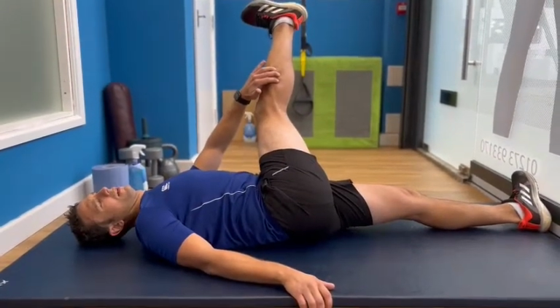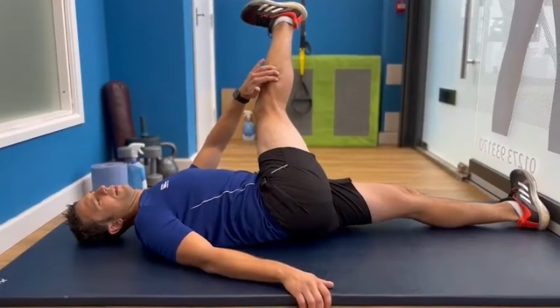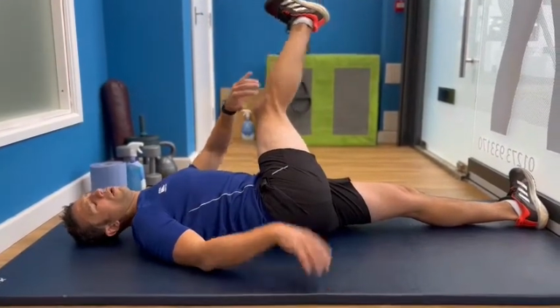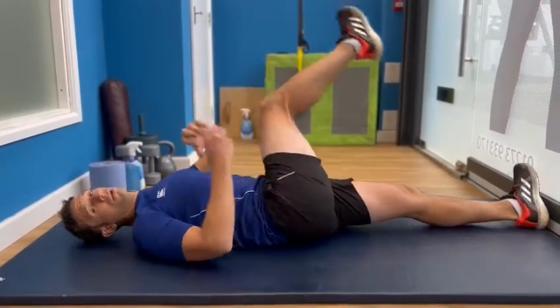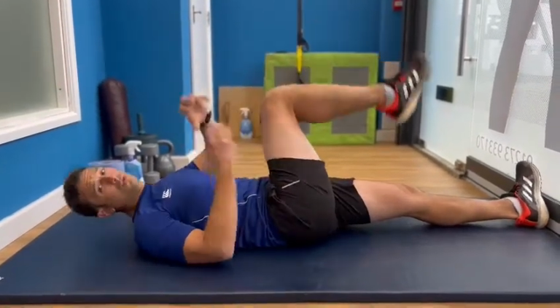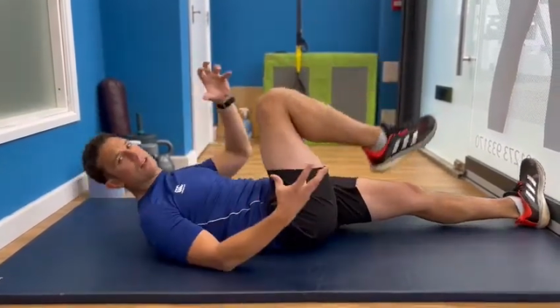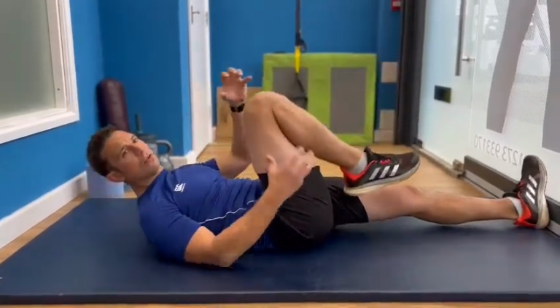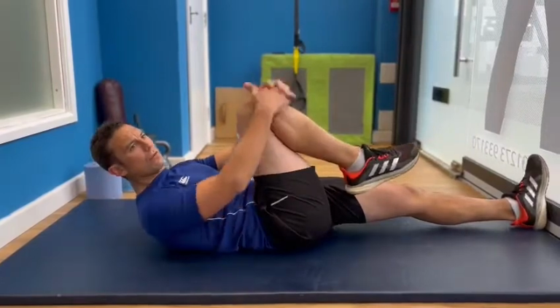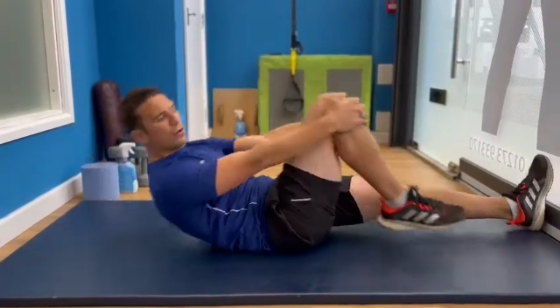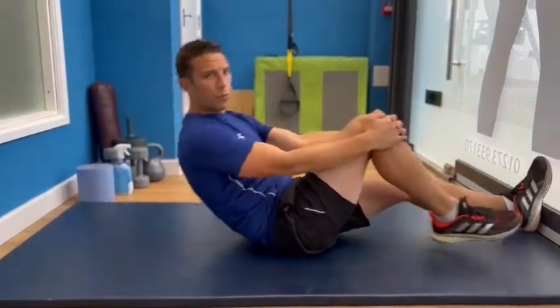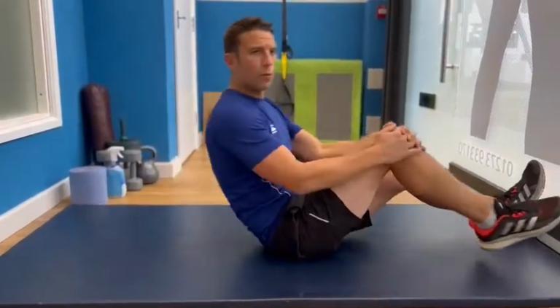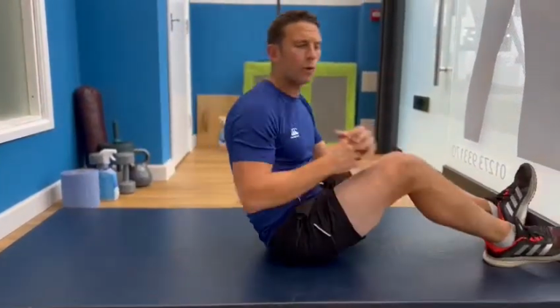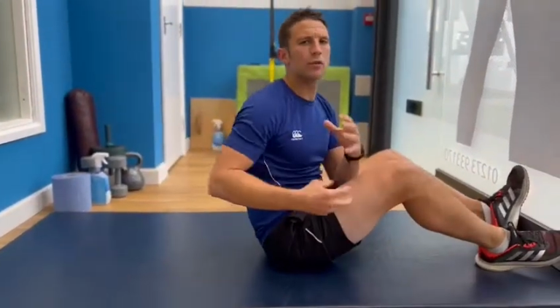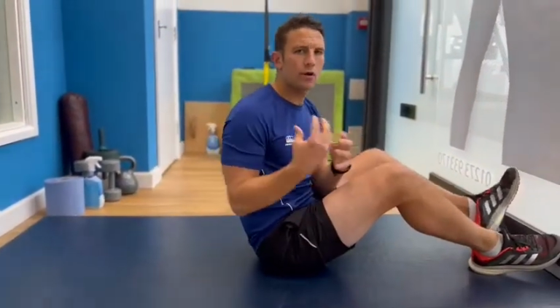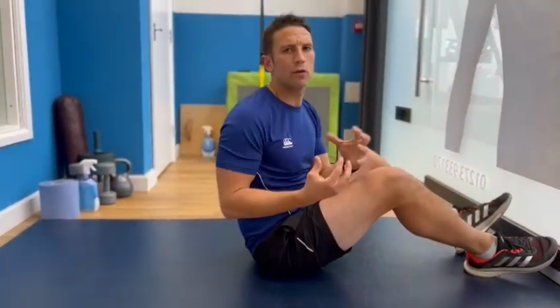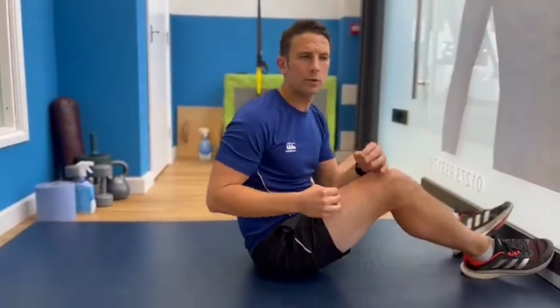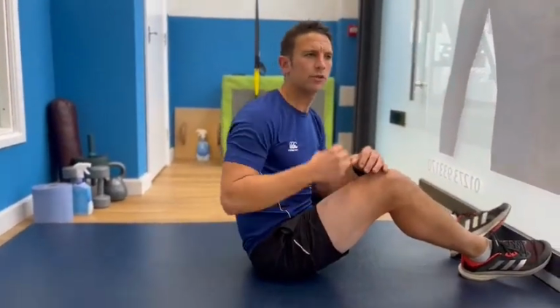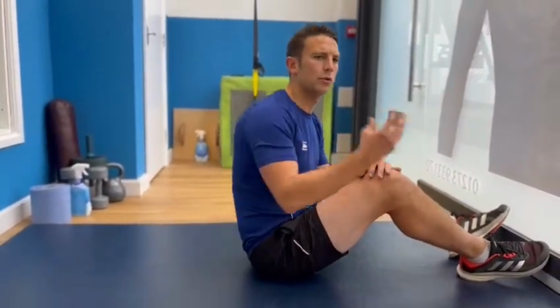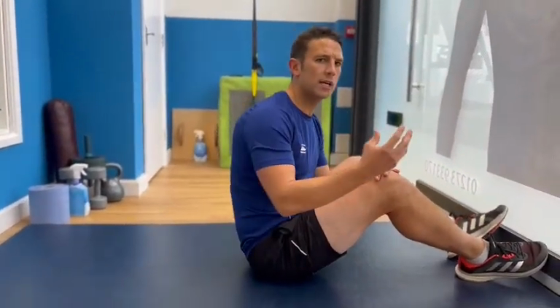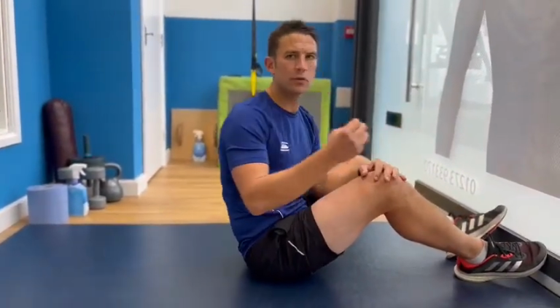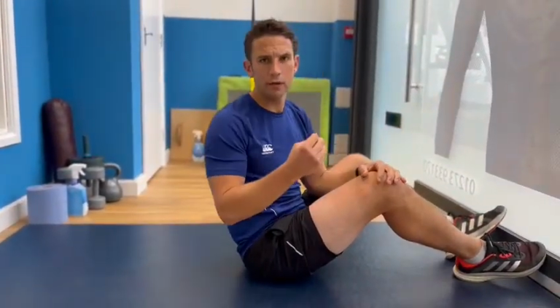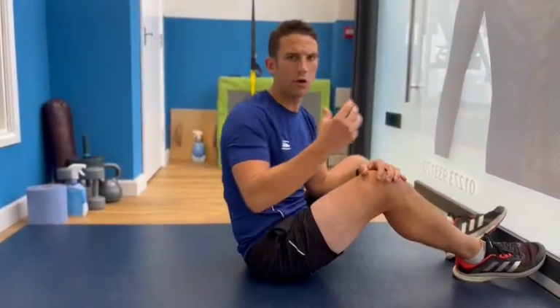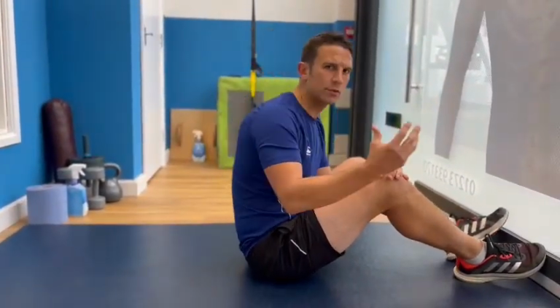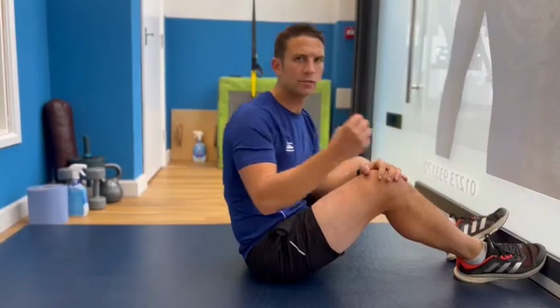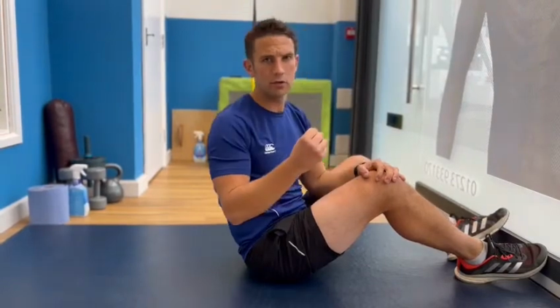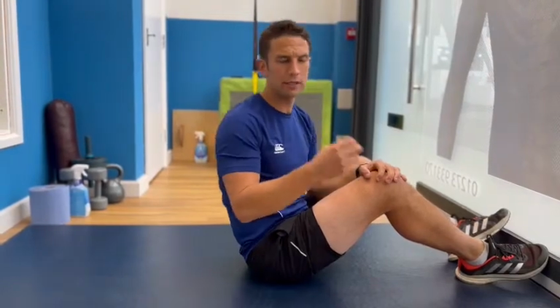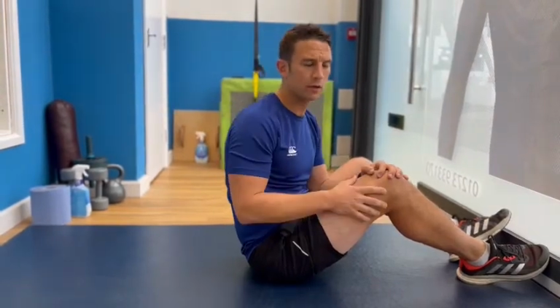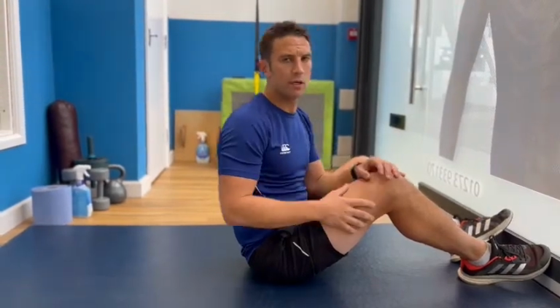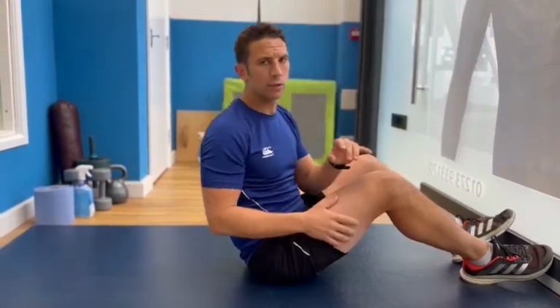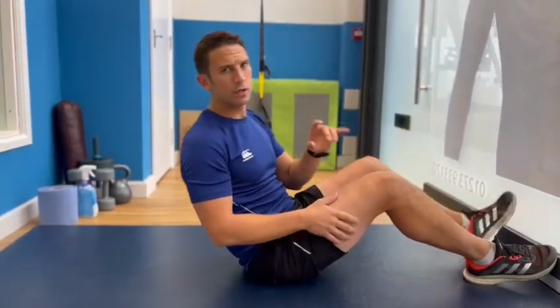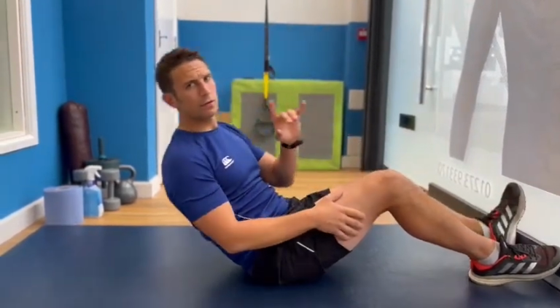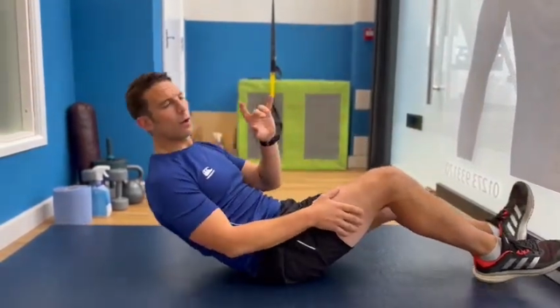Now, that will stretch the nerve, but what we want to do is try and floss it — we want to put some tension on the nerve, then ease off, put some tension on the nerve, then ease off. So we're going to do that in a different way.